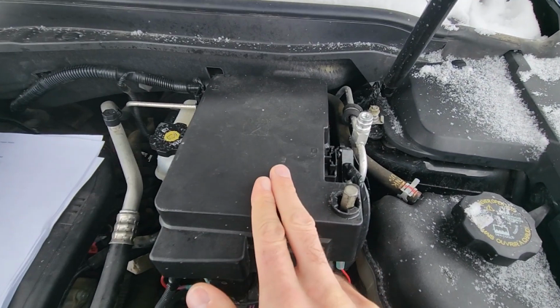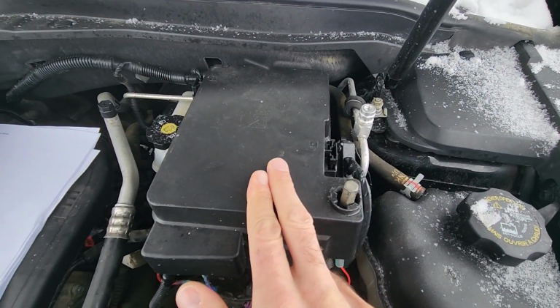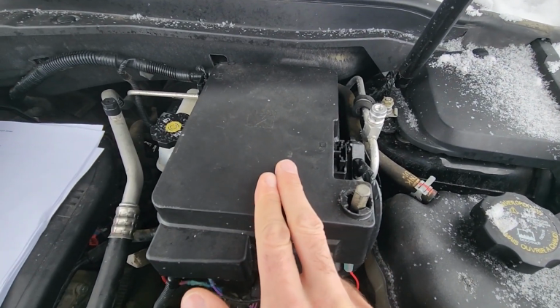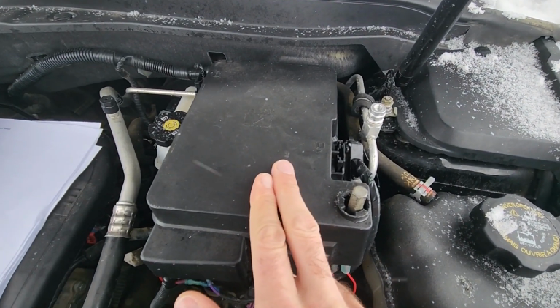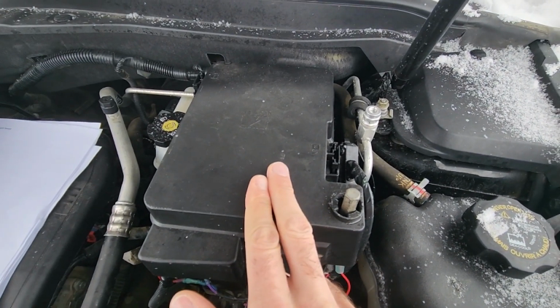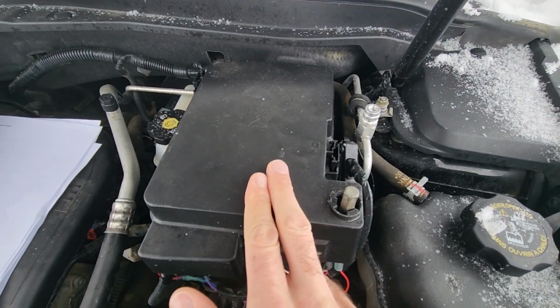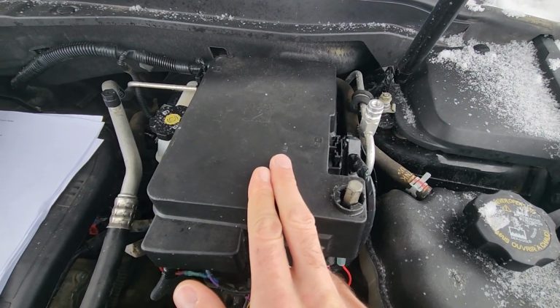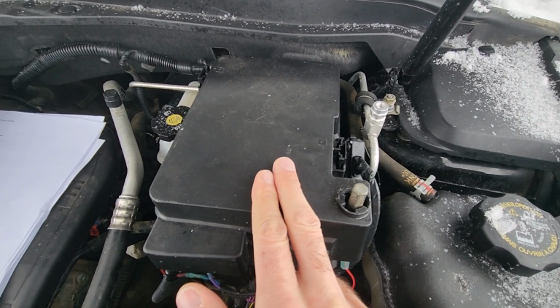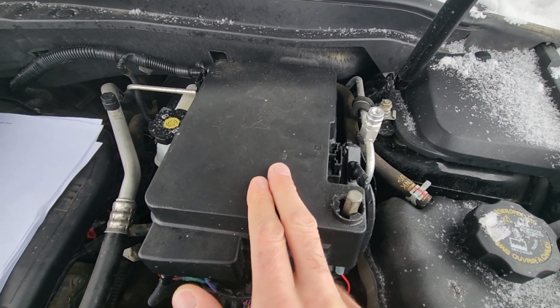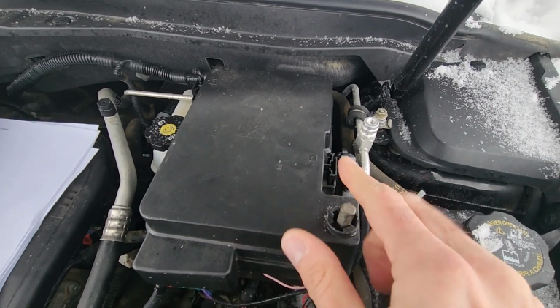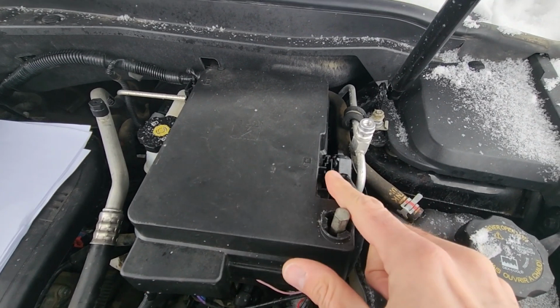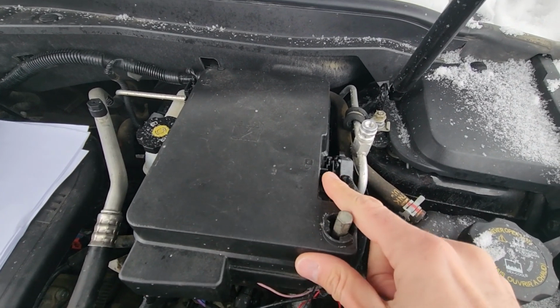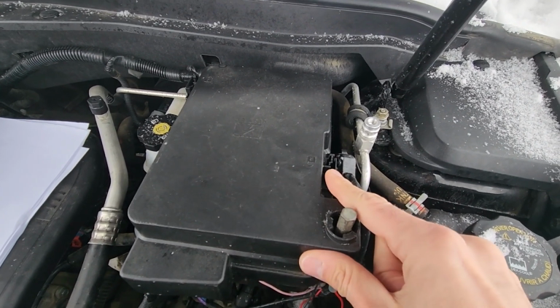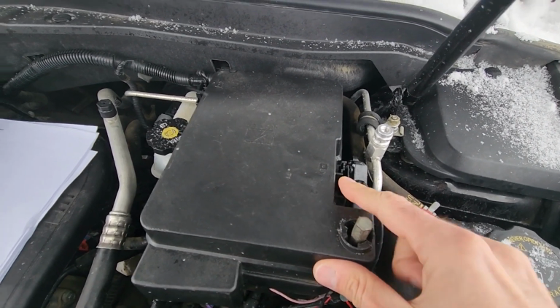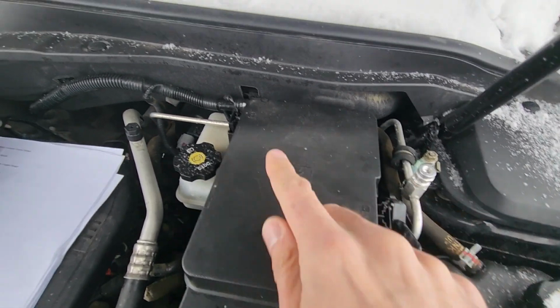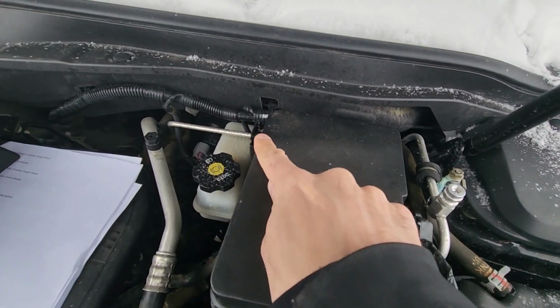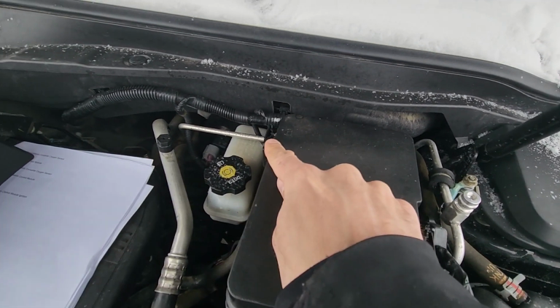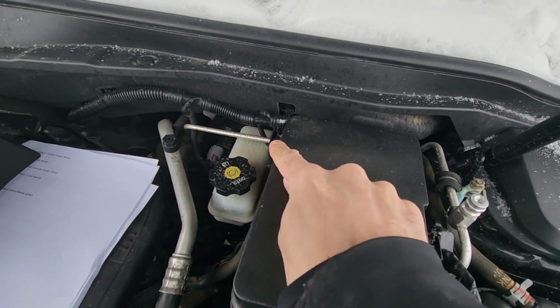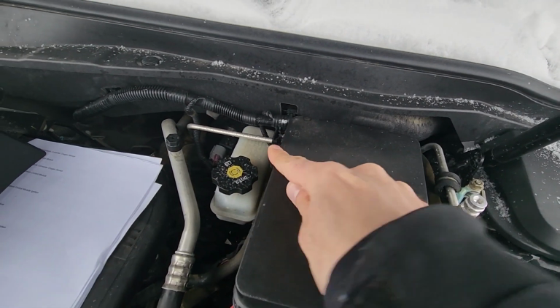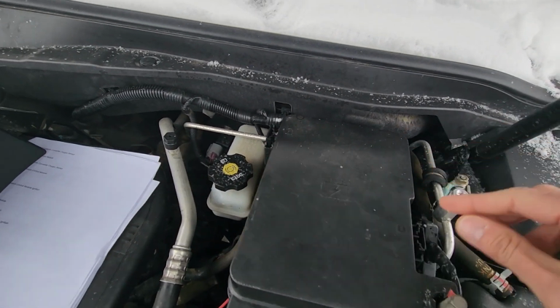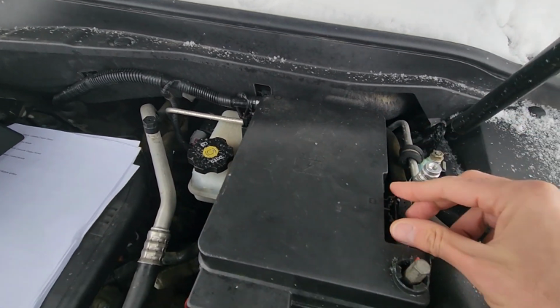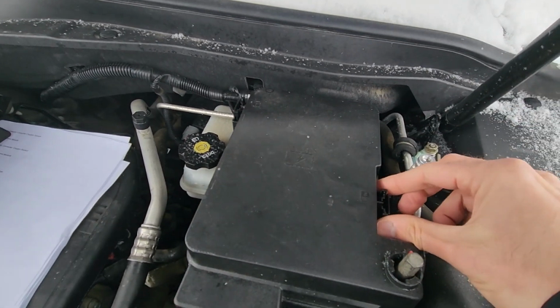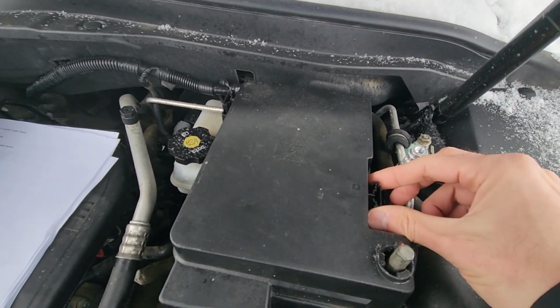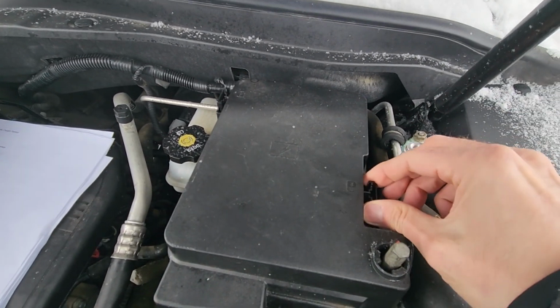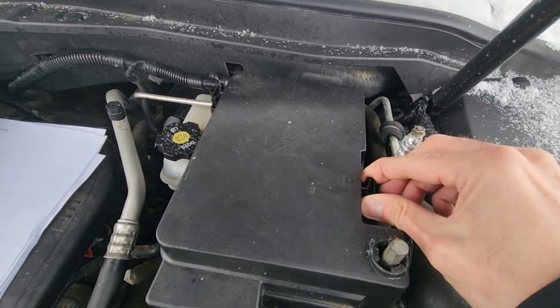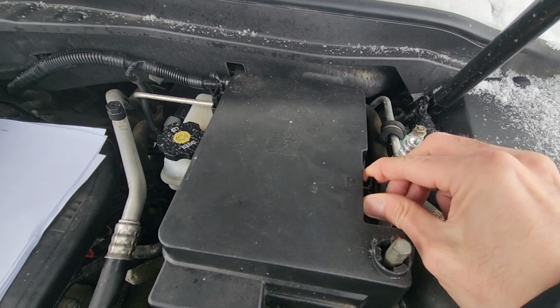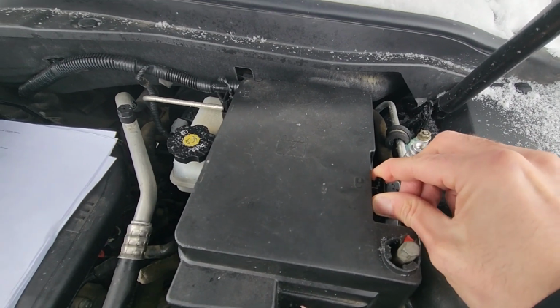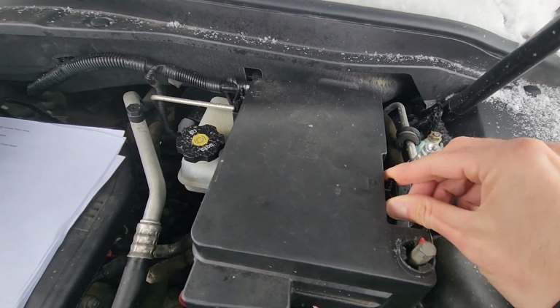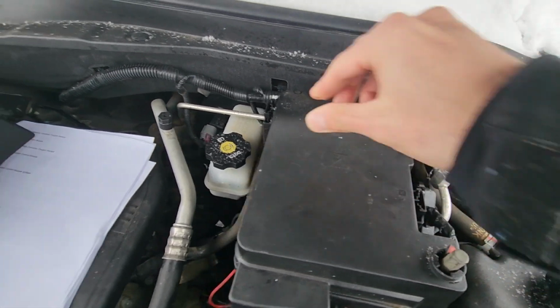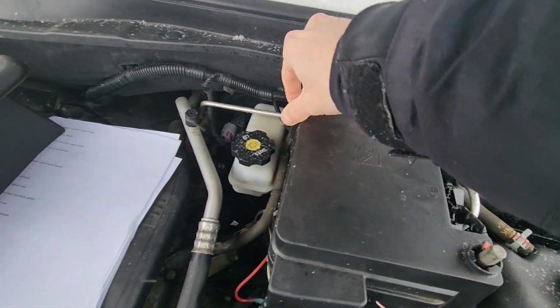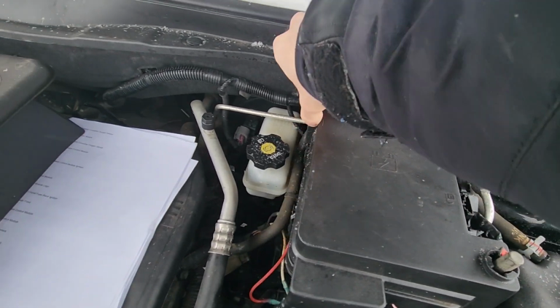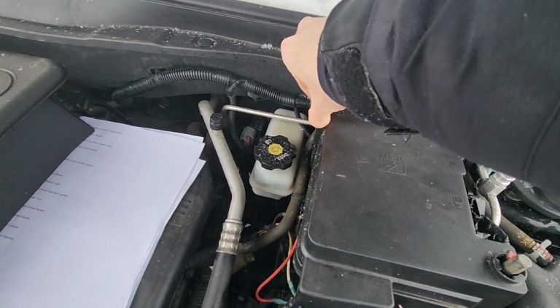Now to remove the cover you will have two black tabs, one on the right side and one on the left side. You want to press both of them and lift up to unlock it.